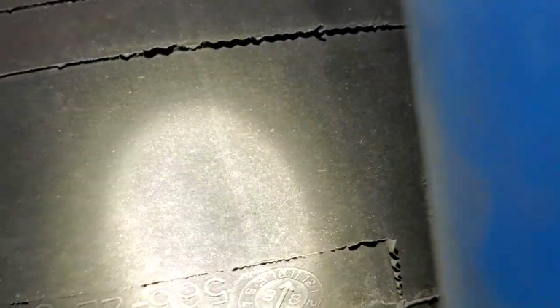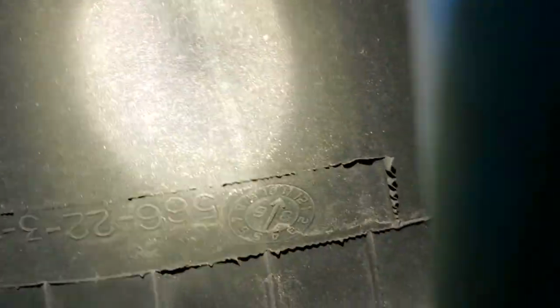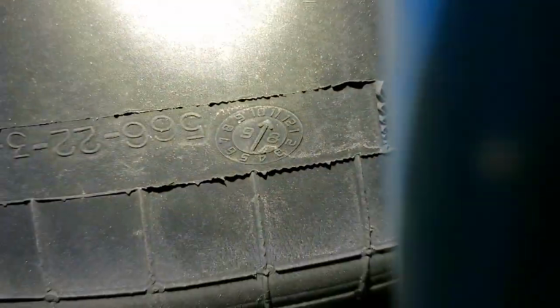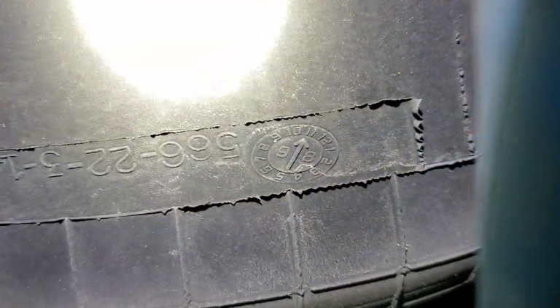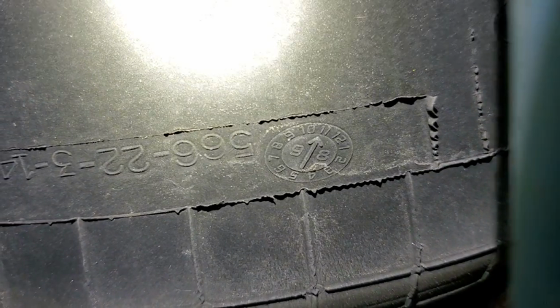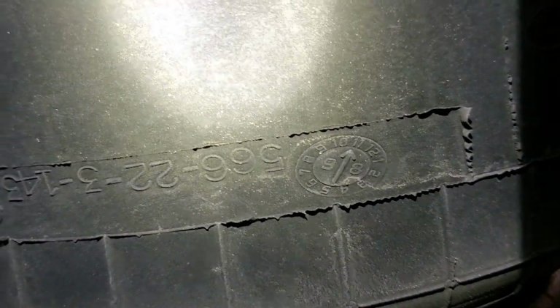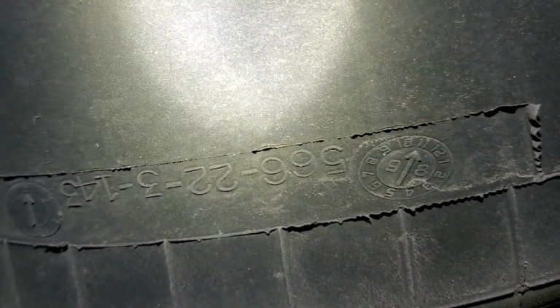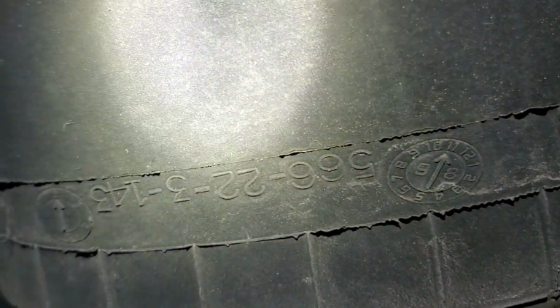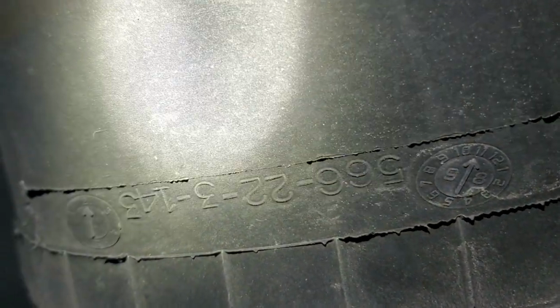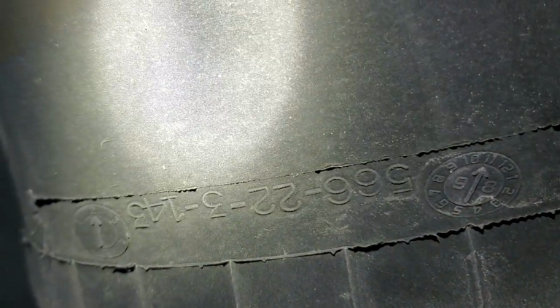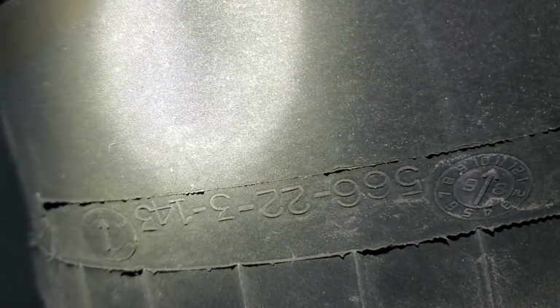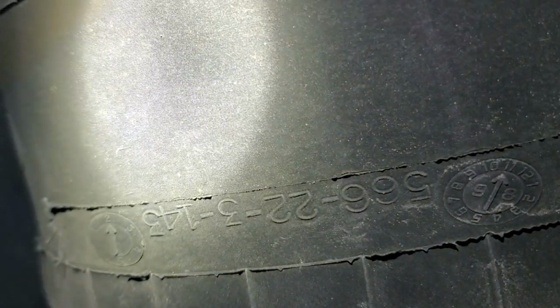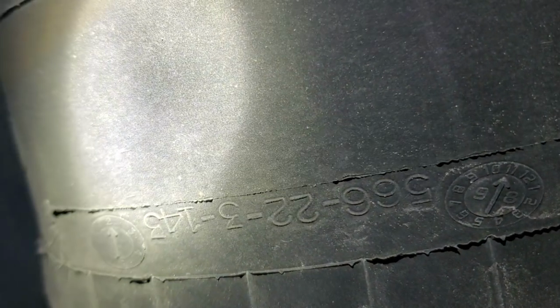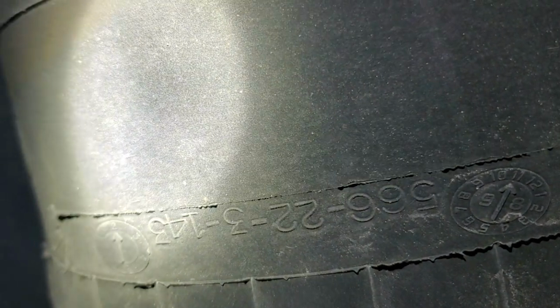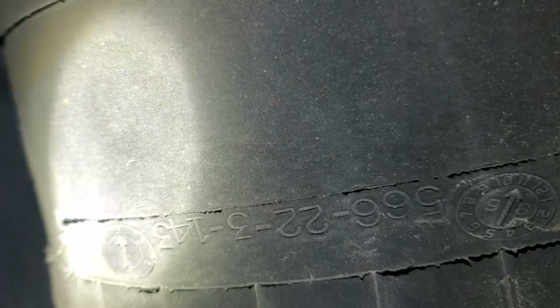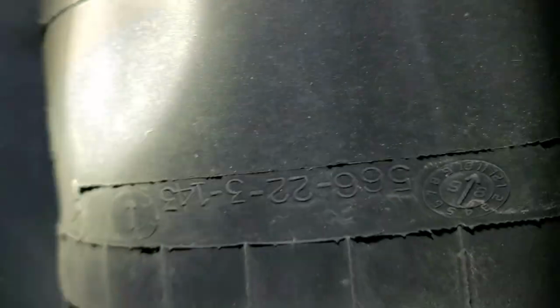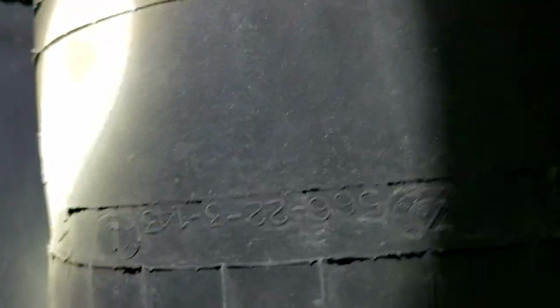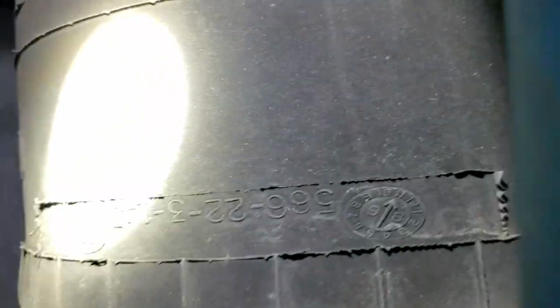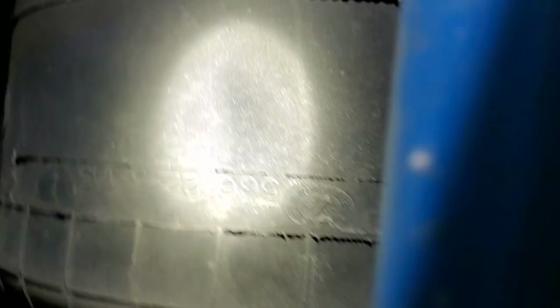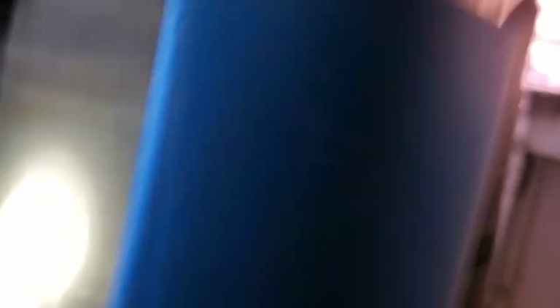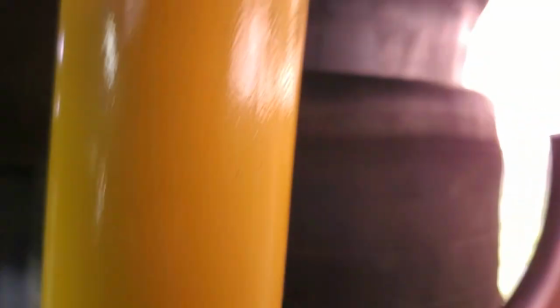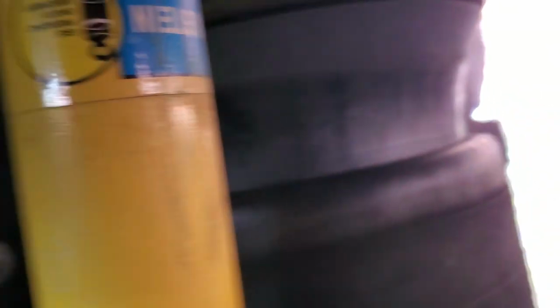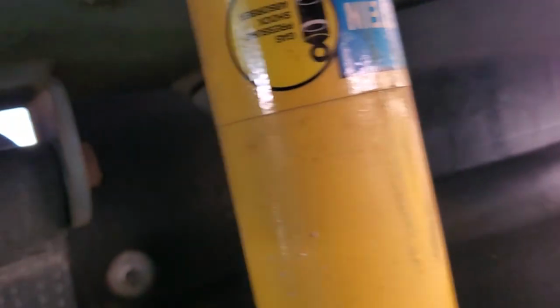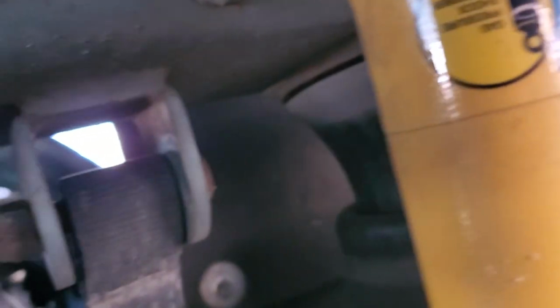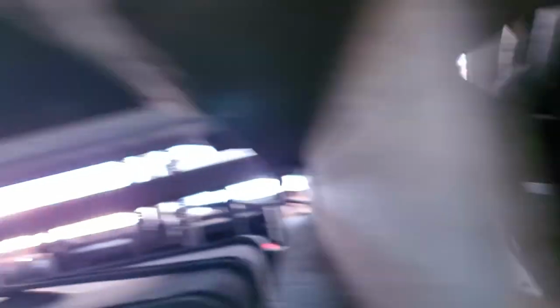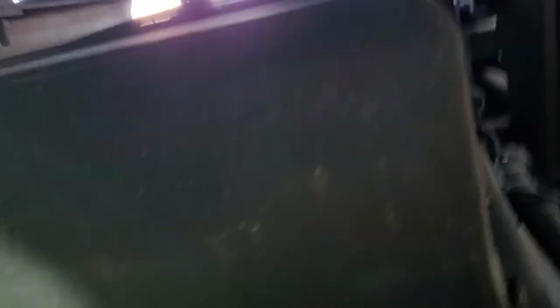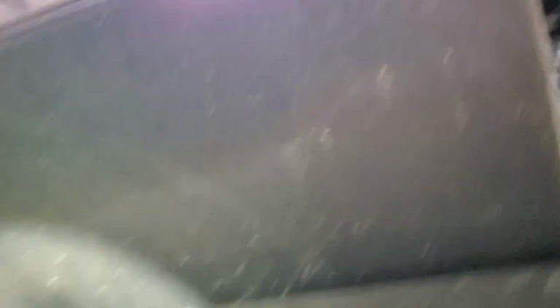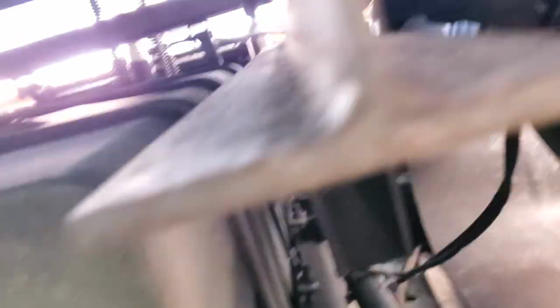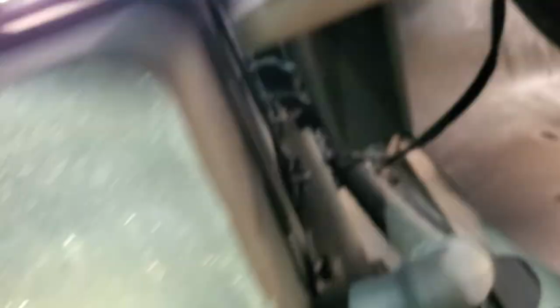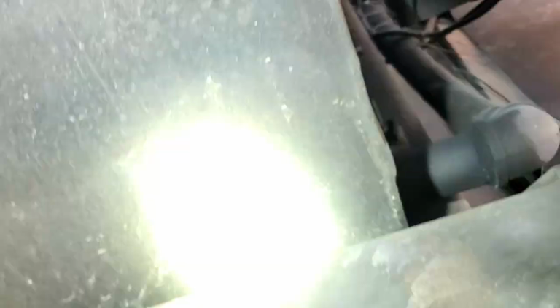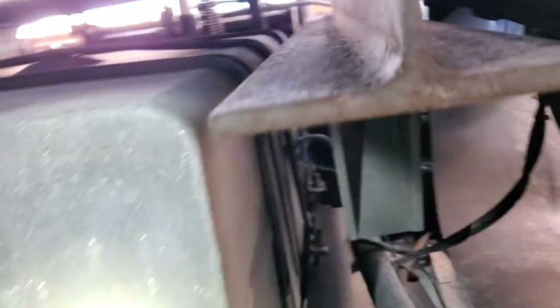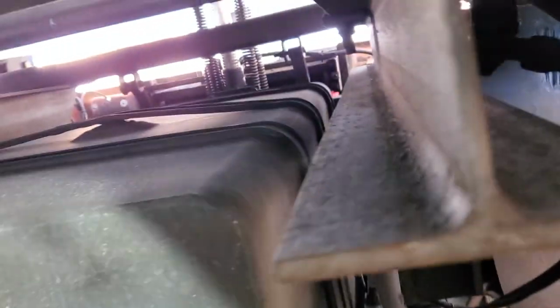I'm seeing 566-22-3143. So that's my part number. I'm going to put all four of them in and change my valve, and I might even do something neat.